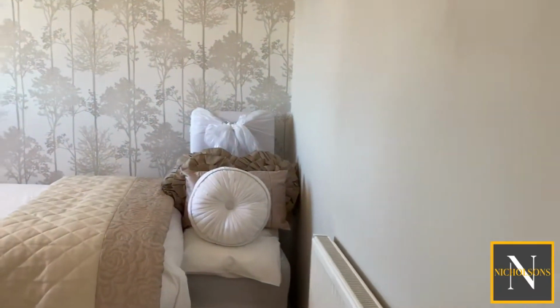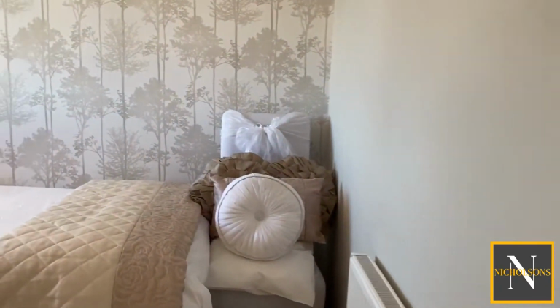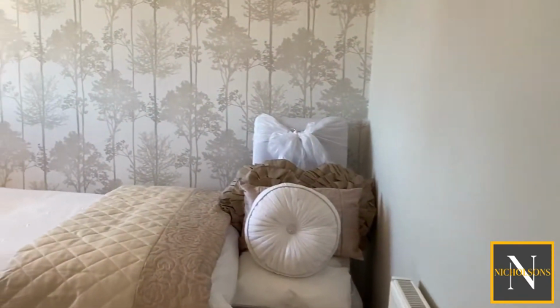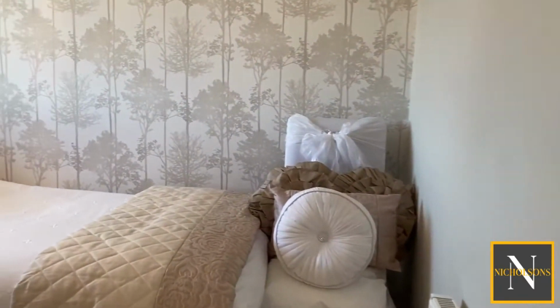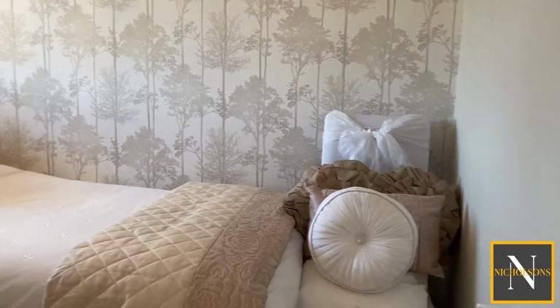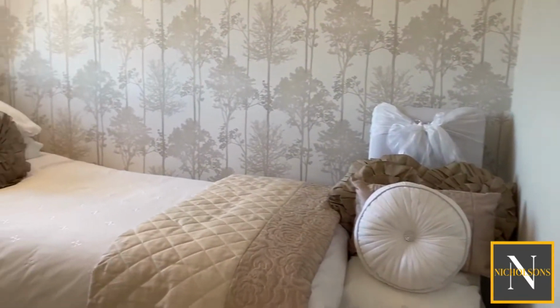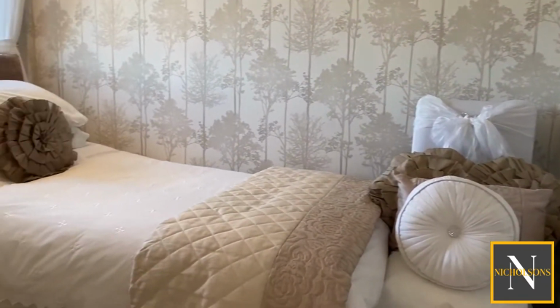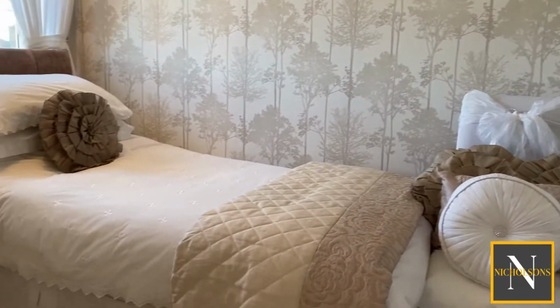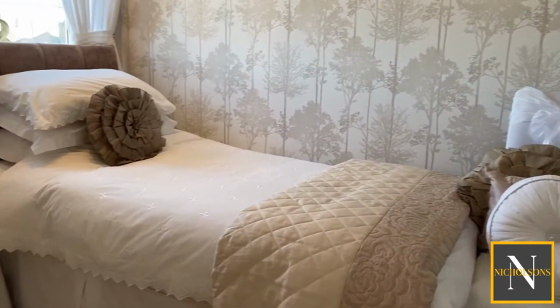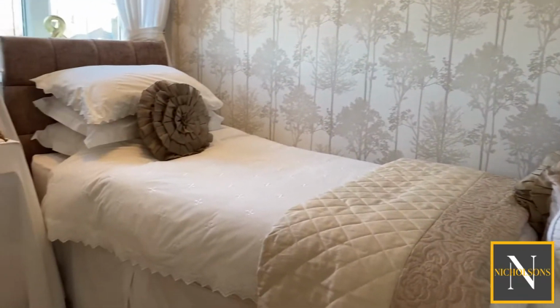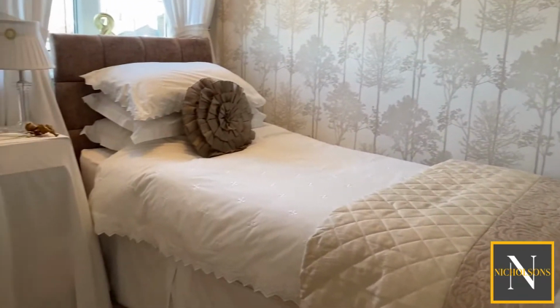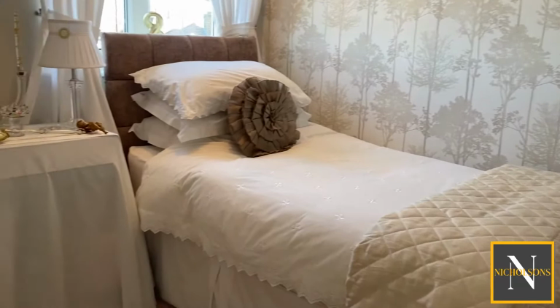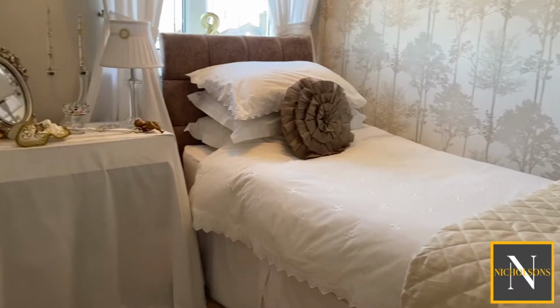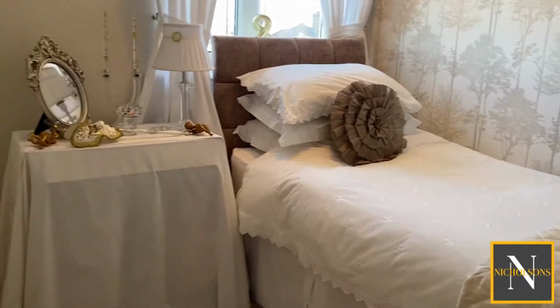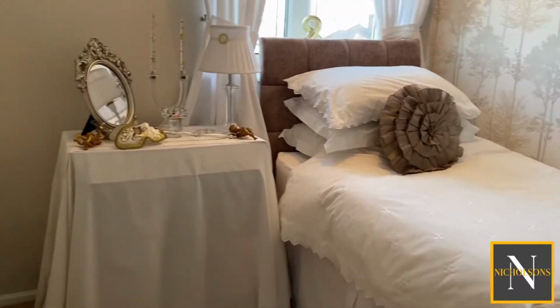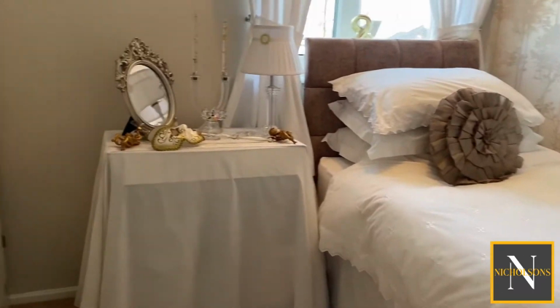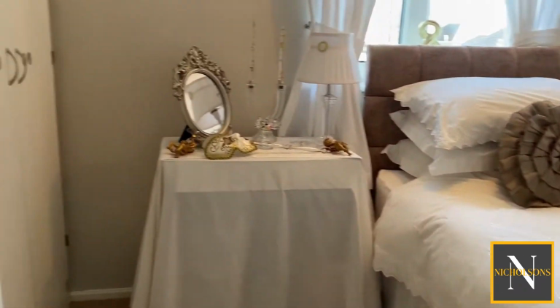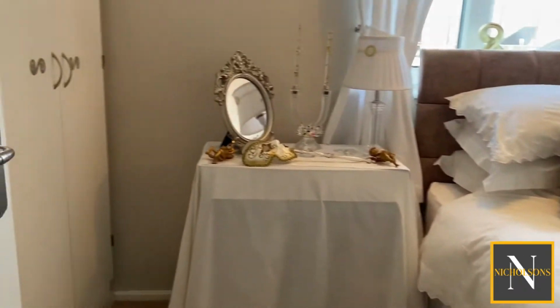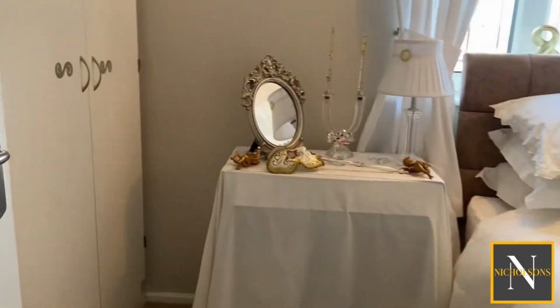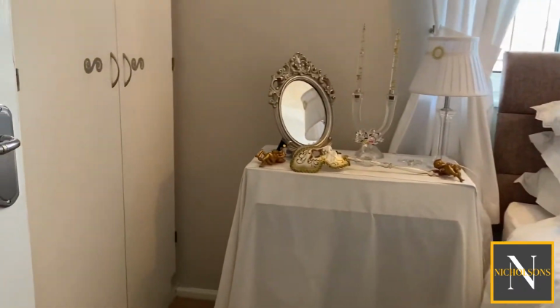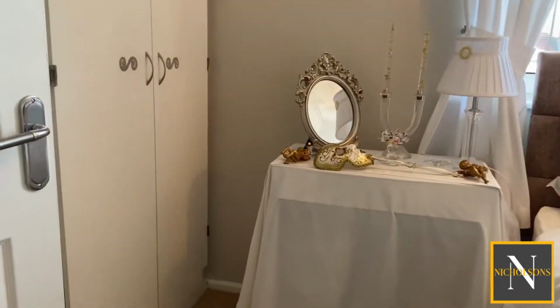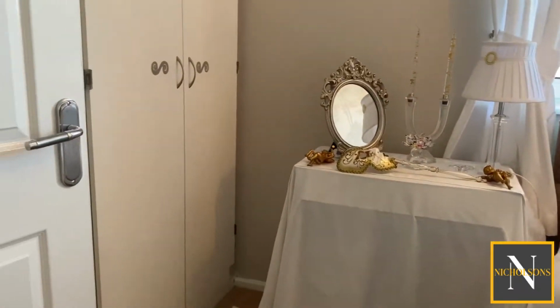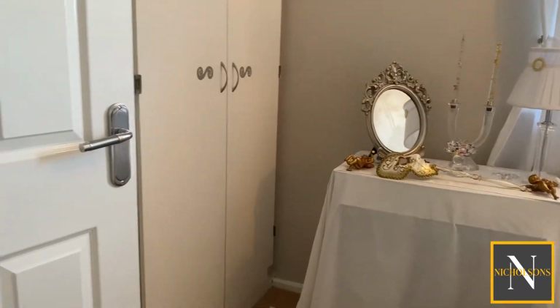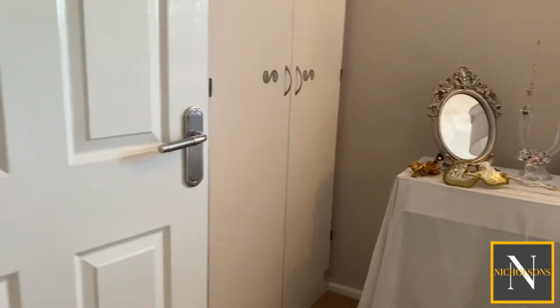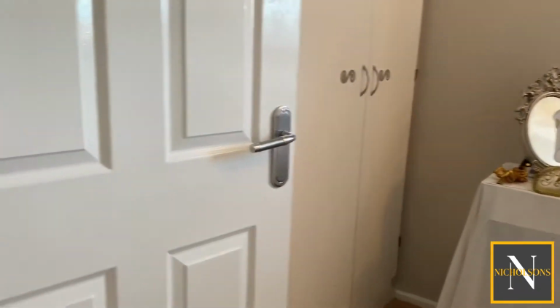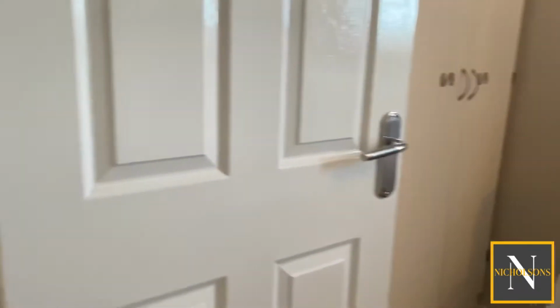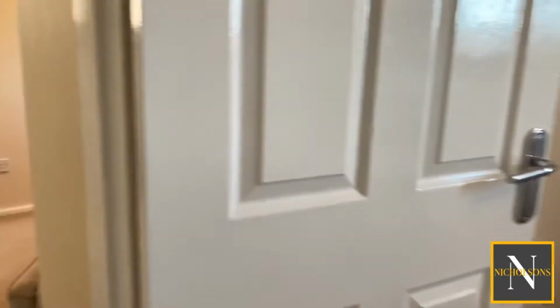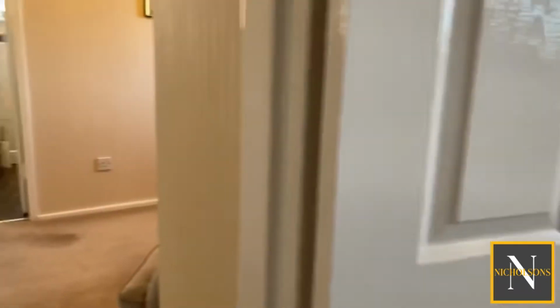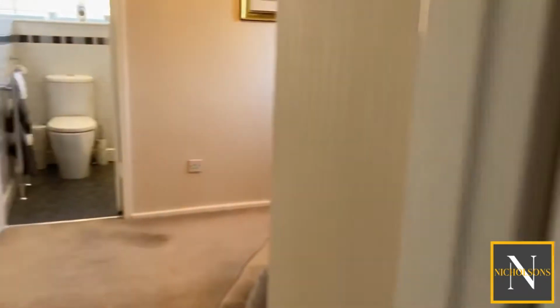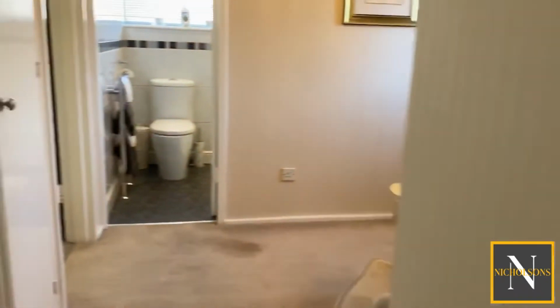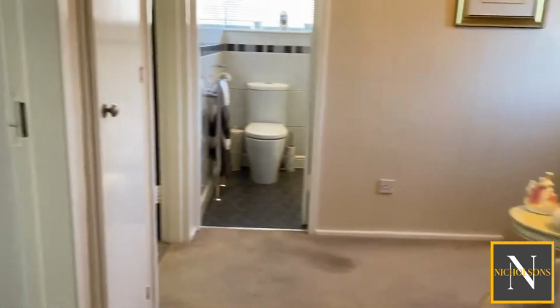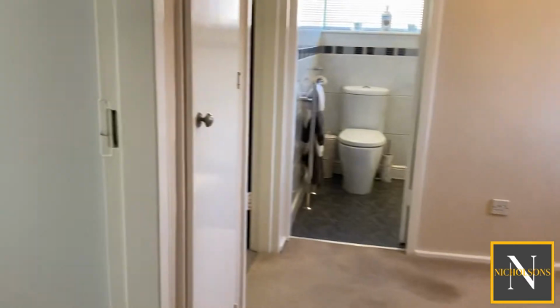We're through now into bedroom number three. This is the smallest of the bedrooms but it makes up to a really good-sized single, and you've got fitted wardrobes behind the door.